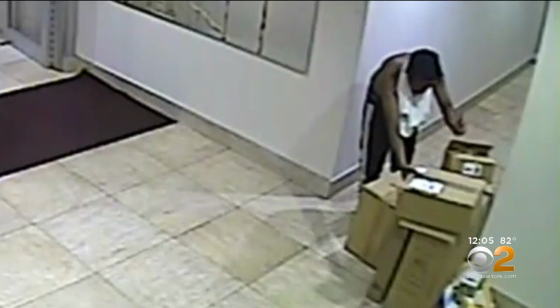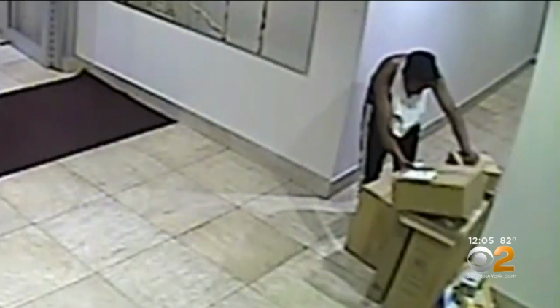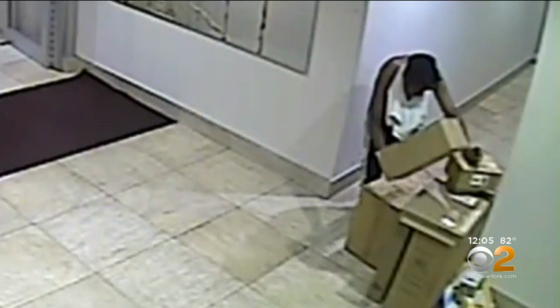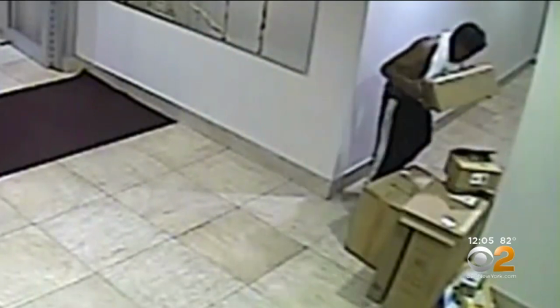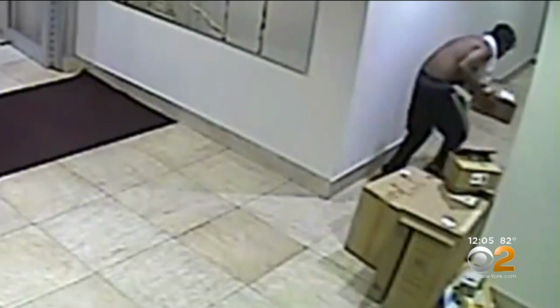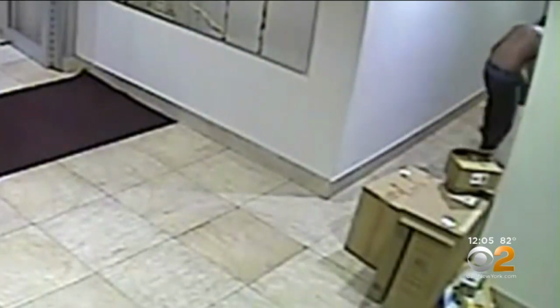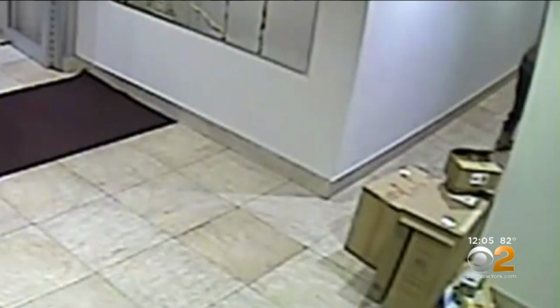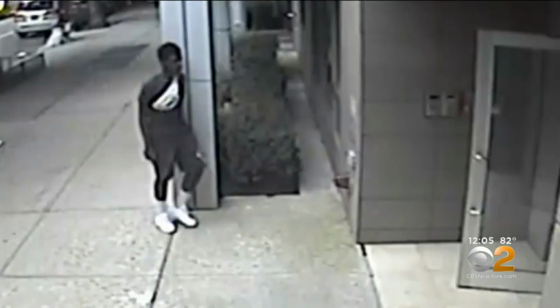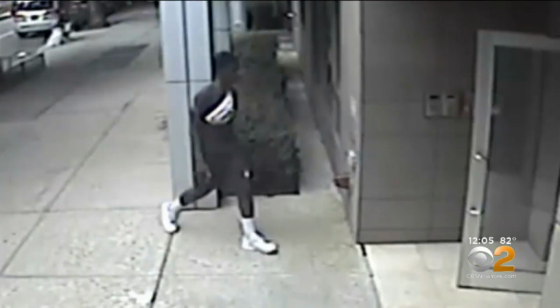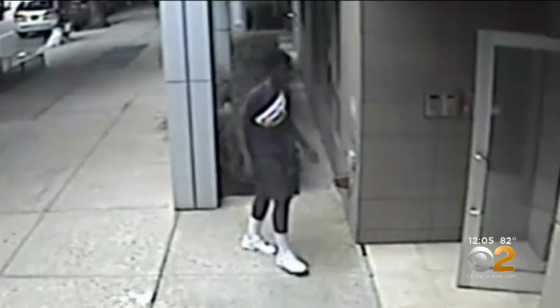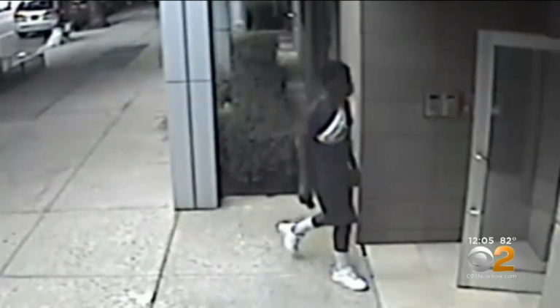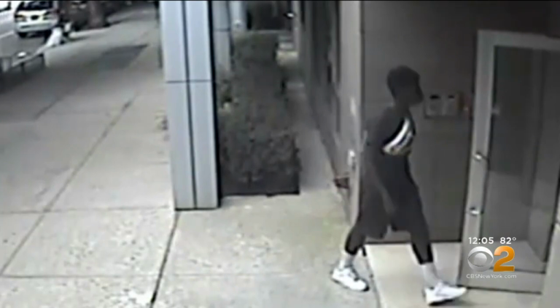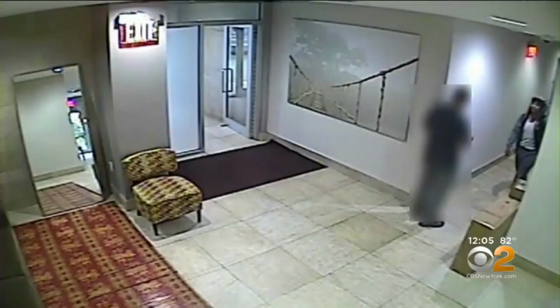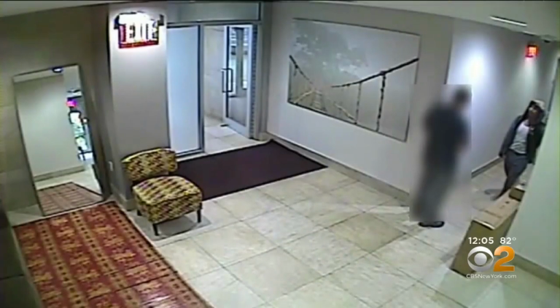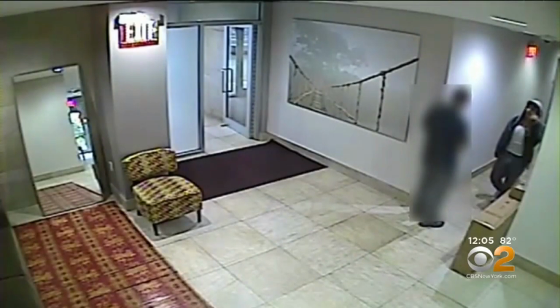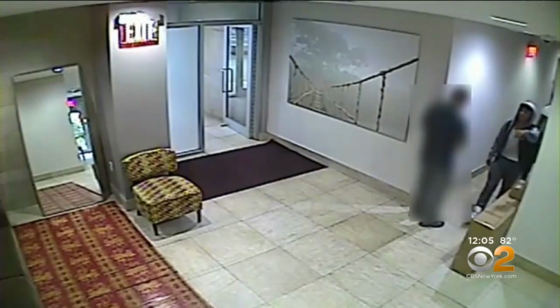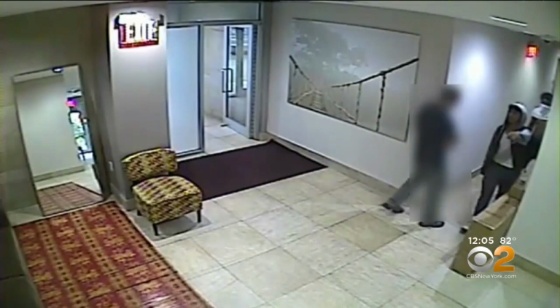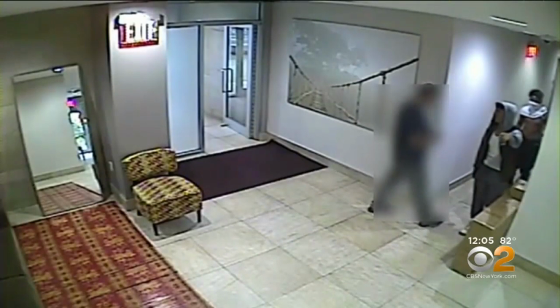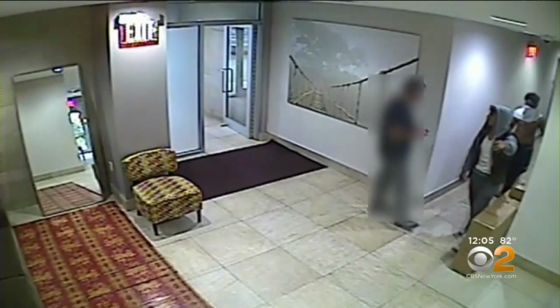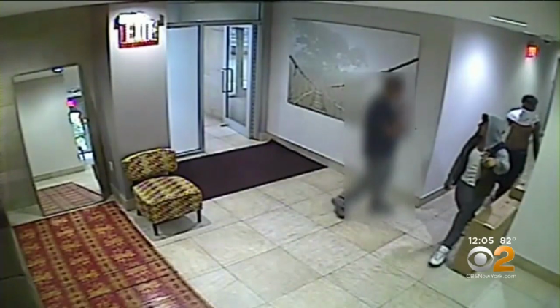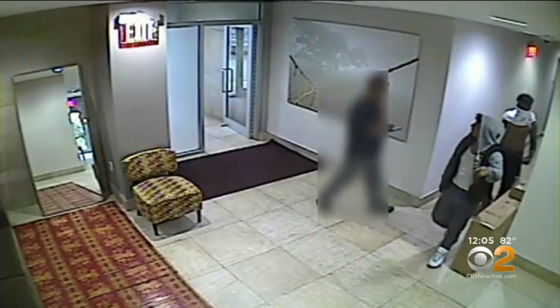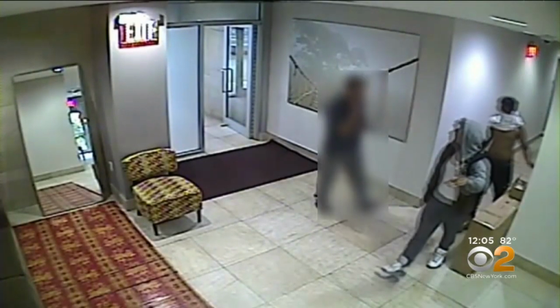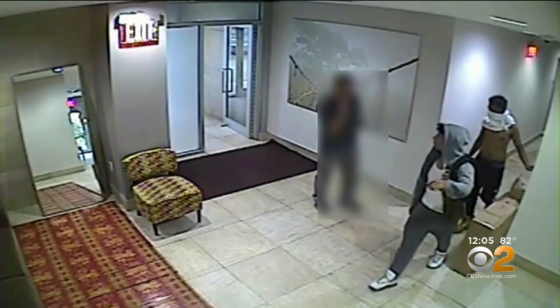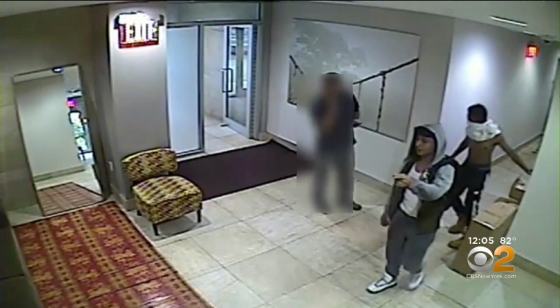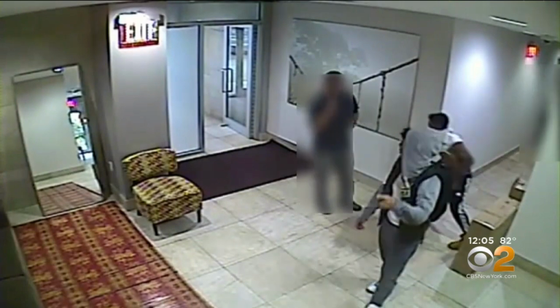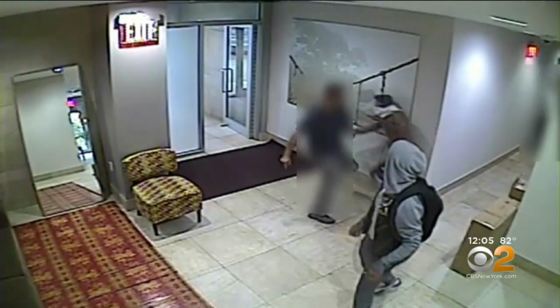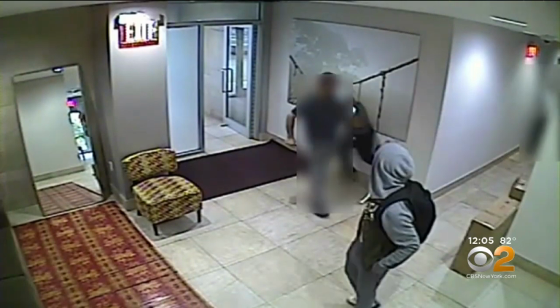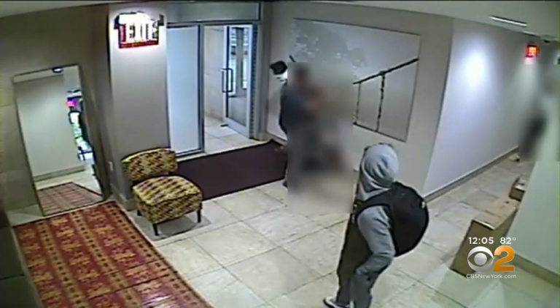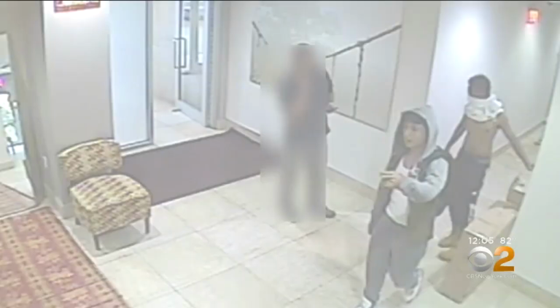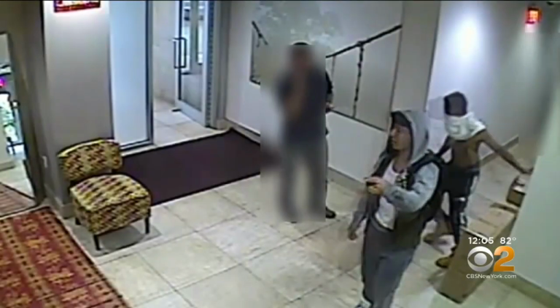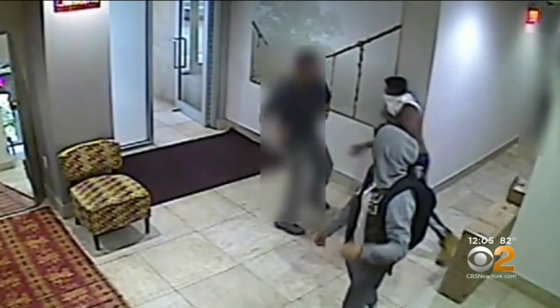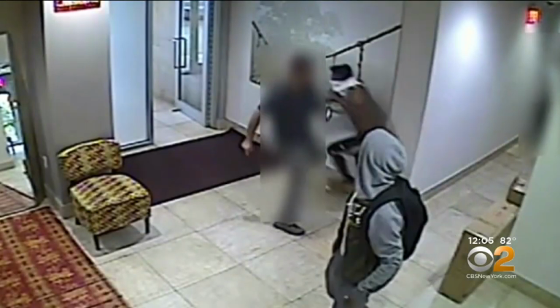The men grabbed a package and took off. But here's where it gets even more alarming. More surveillance video shows a building employee intervening as one of those suspects walked down the hall. That's when one of them aggressively pushed right into him before running out.